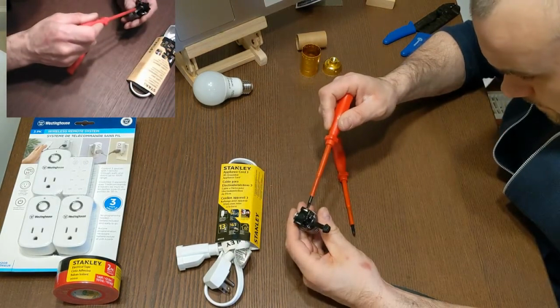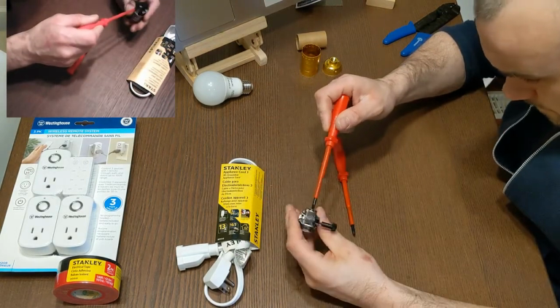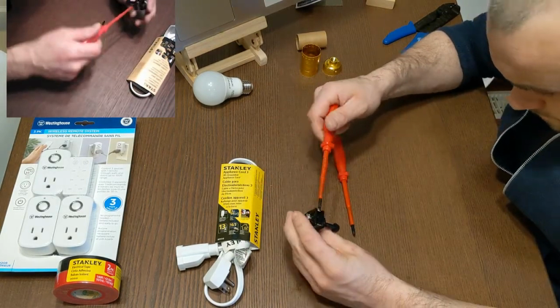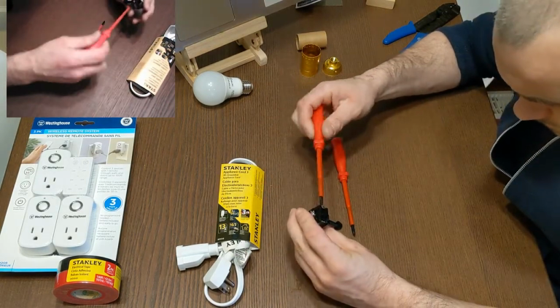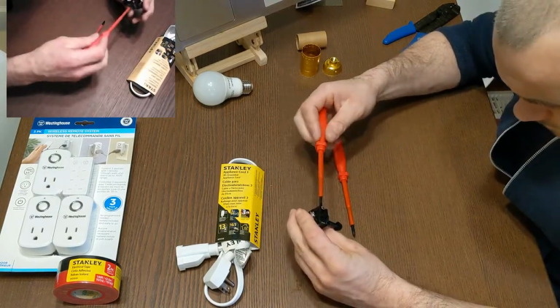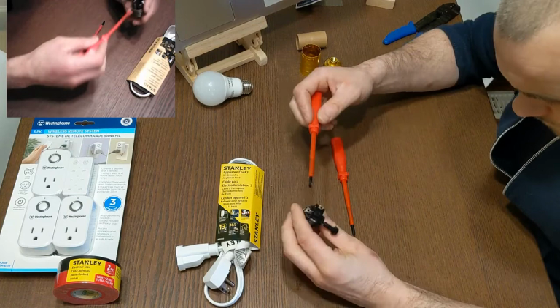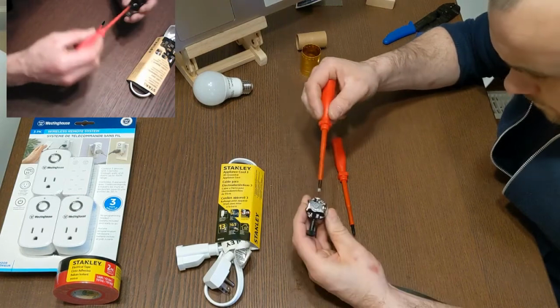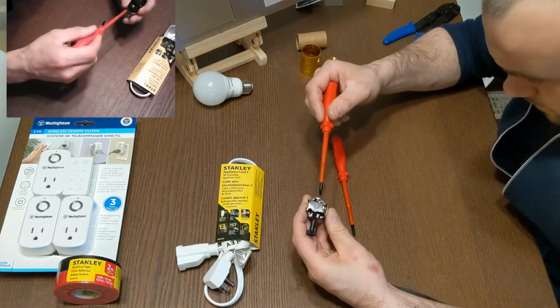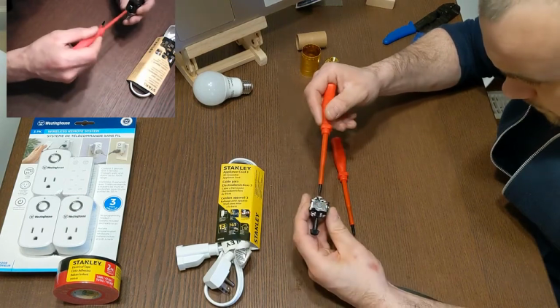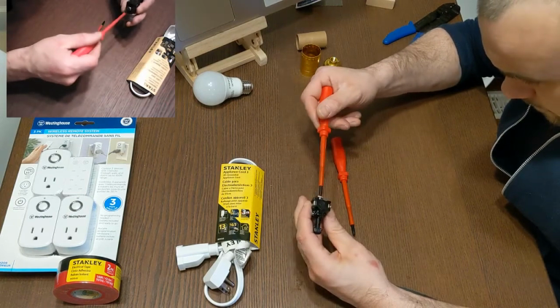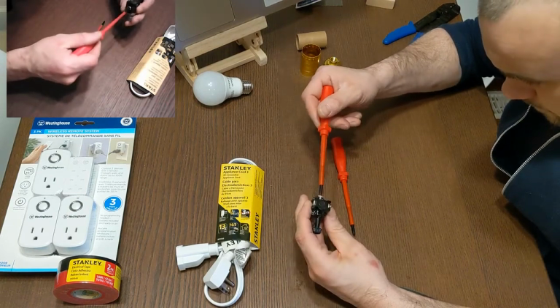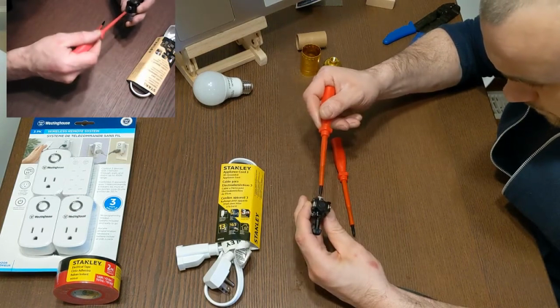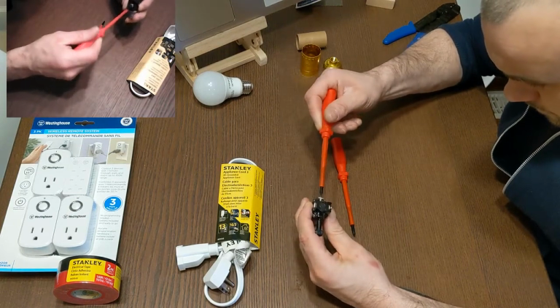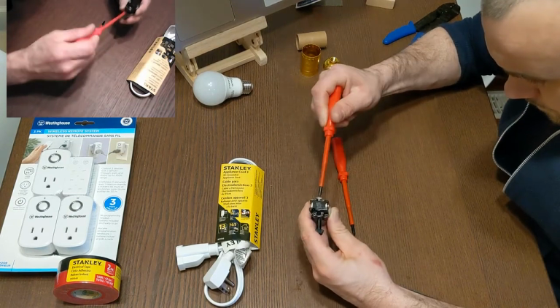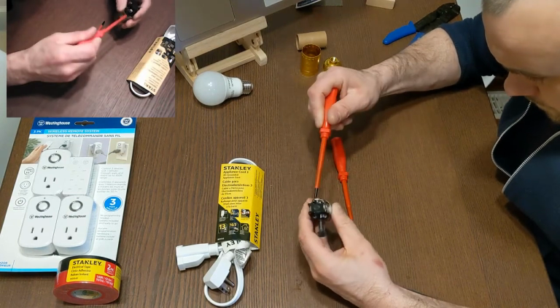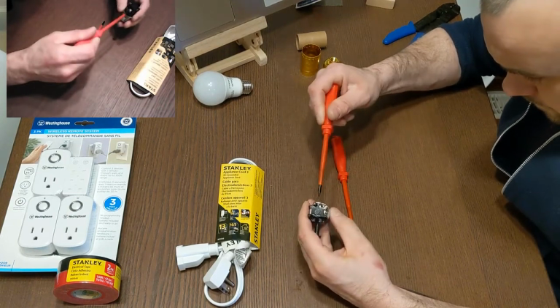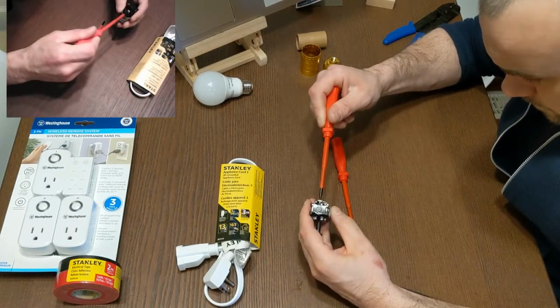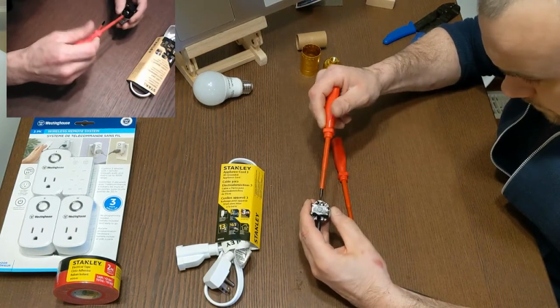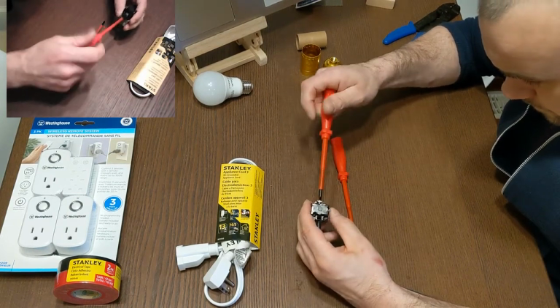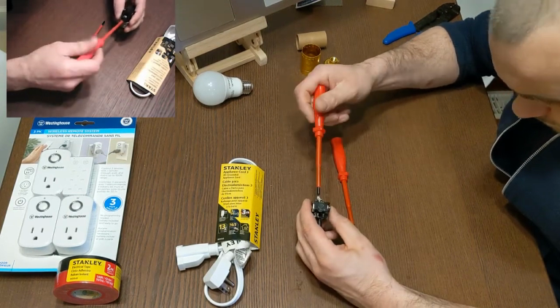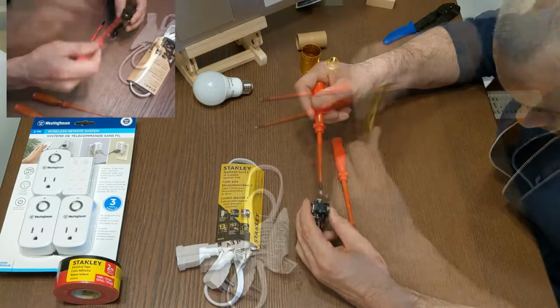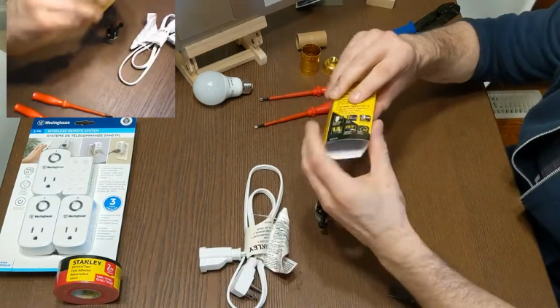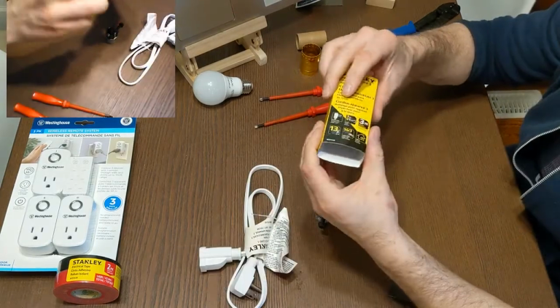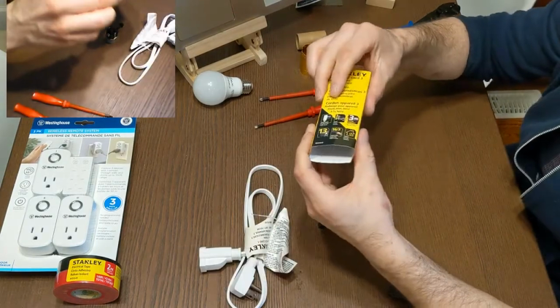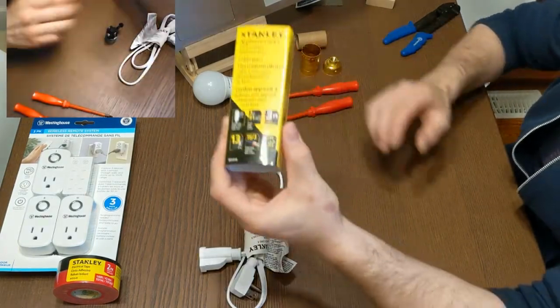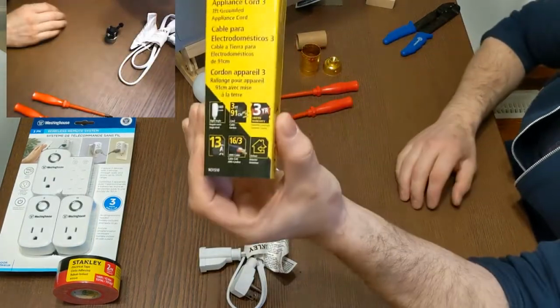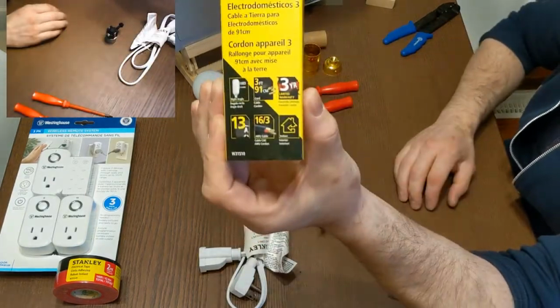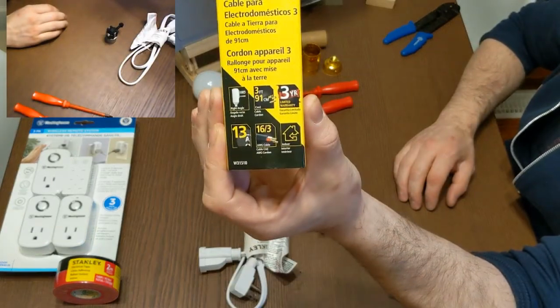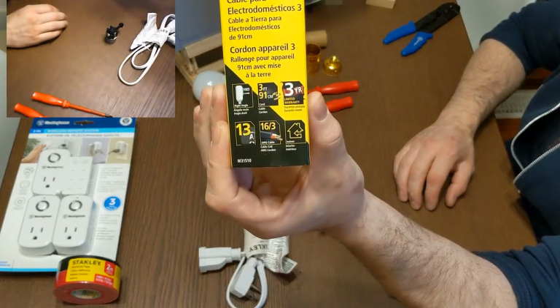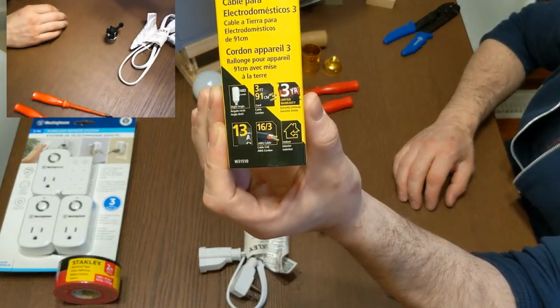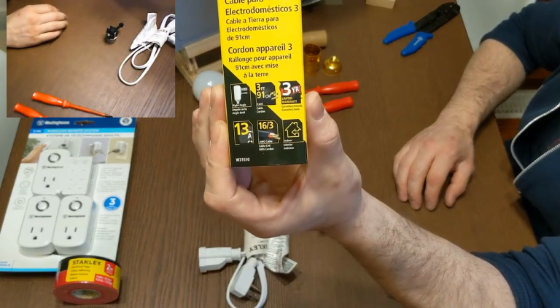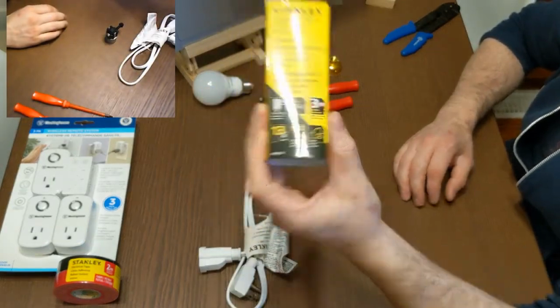In general, you would want to have your positive cable or your hot cable on your switch, so that when you switch it off the circuit is definitely dead.